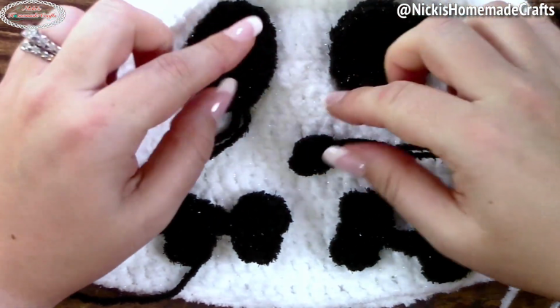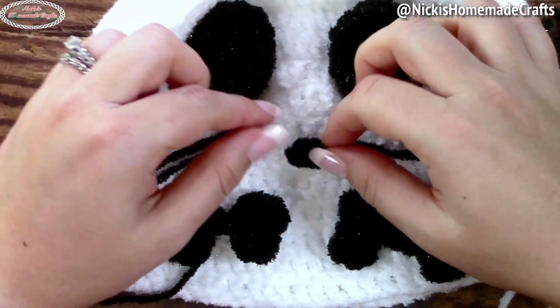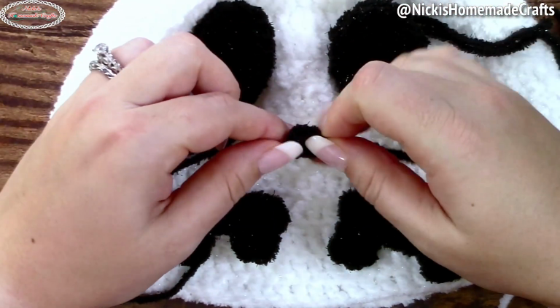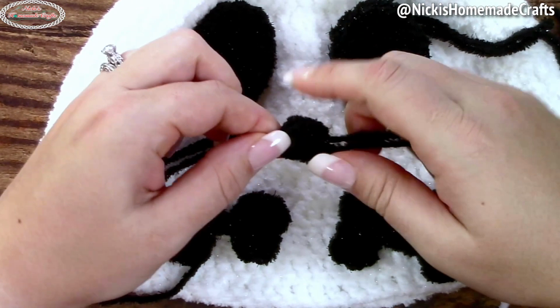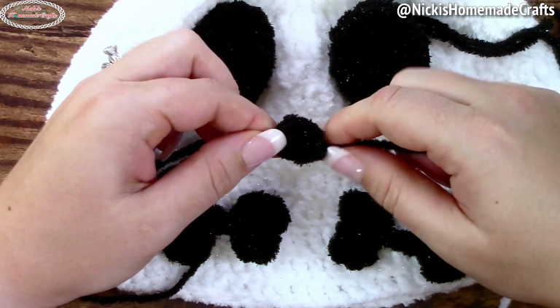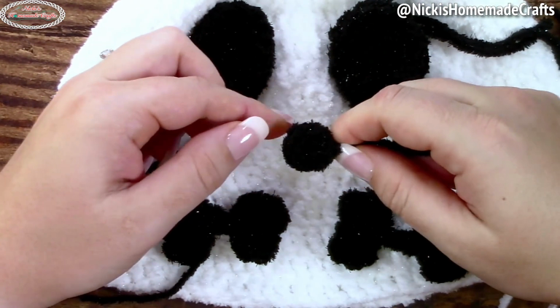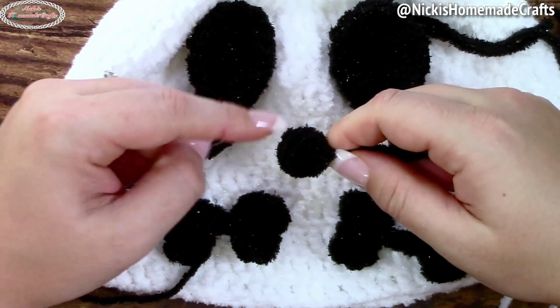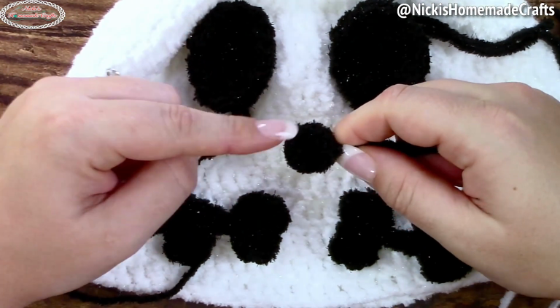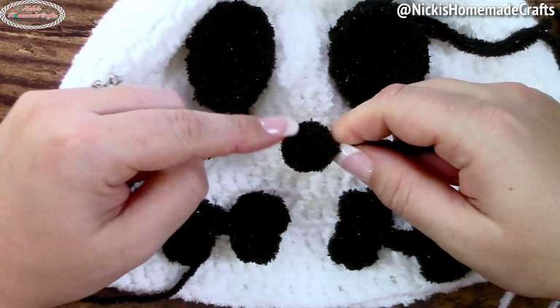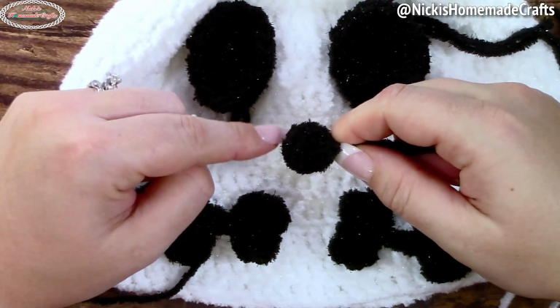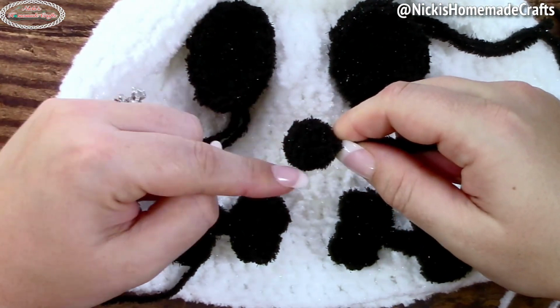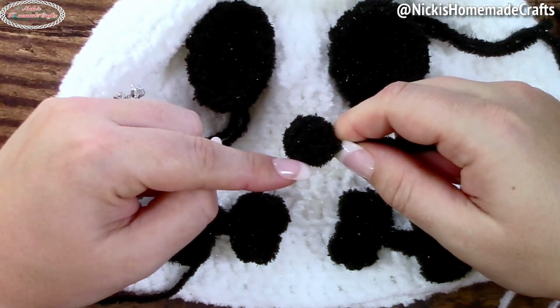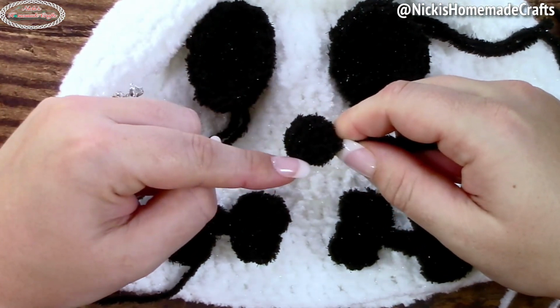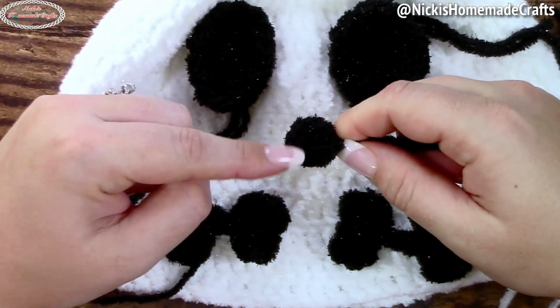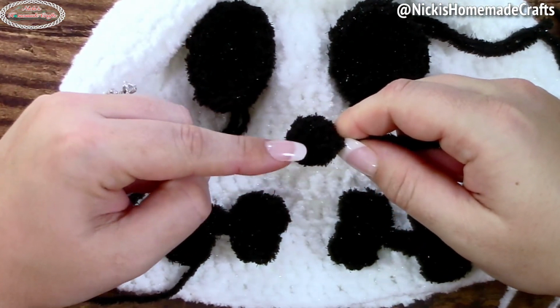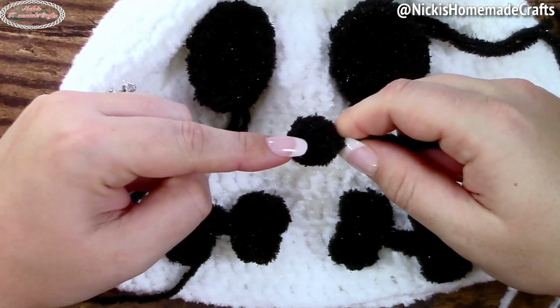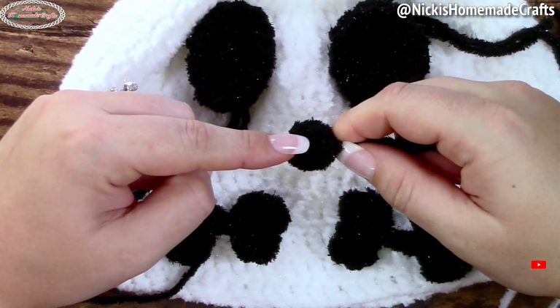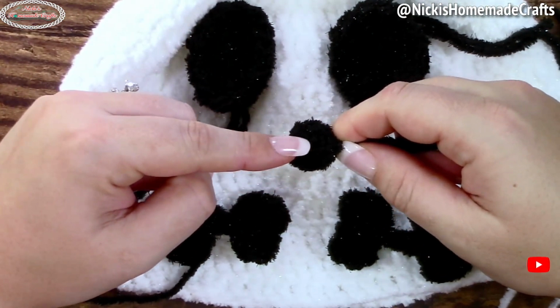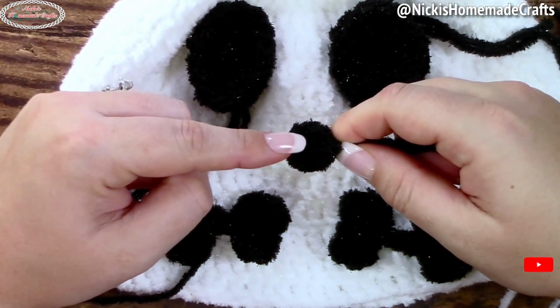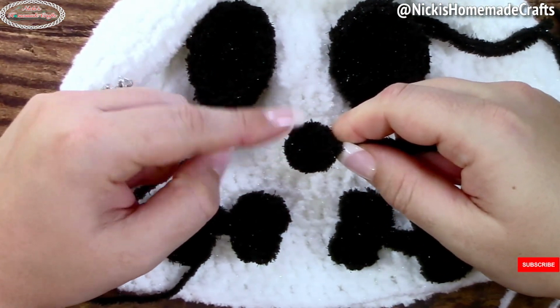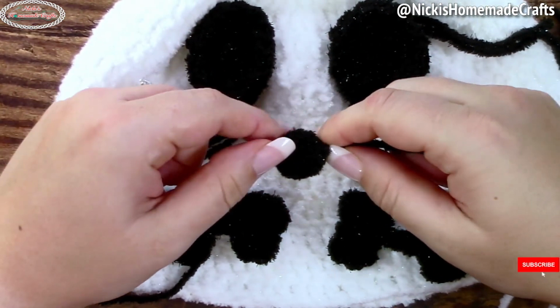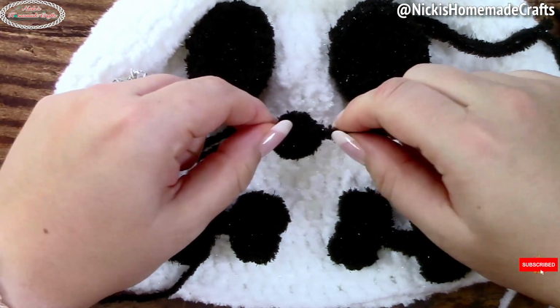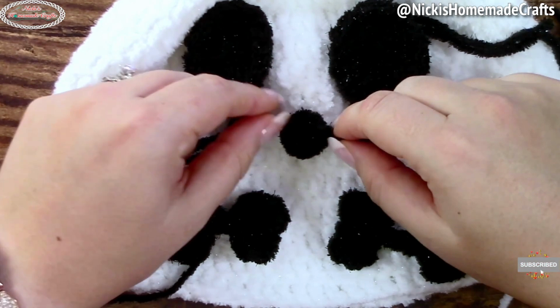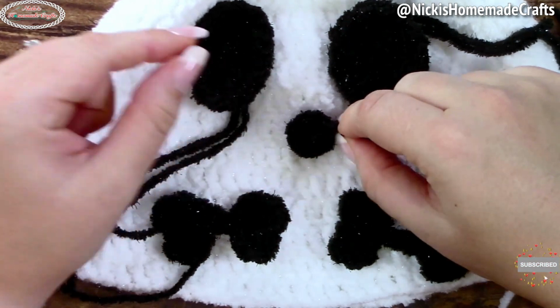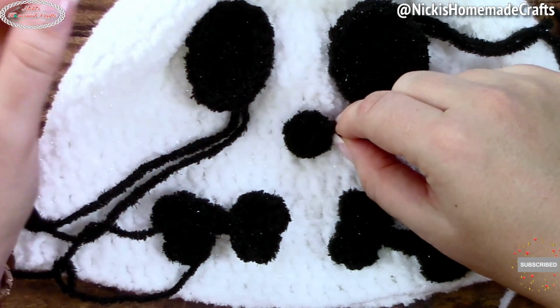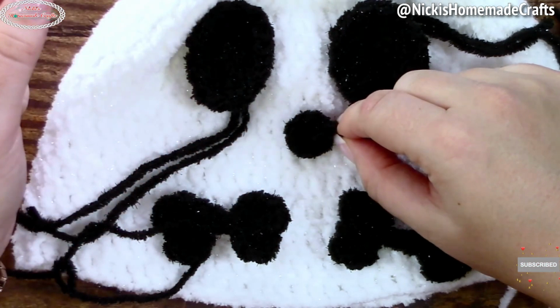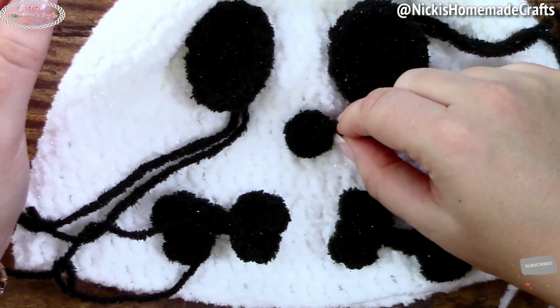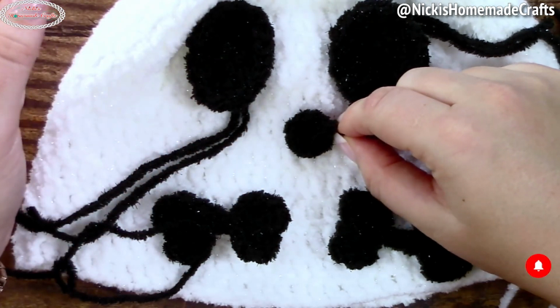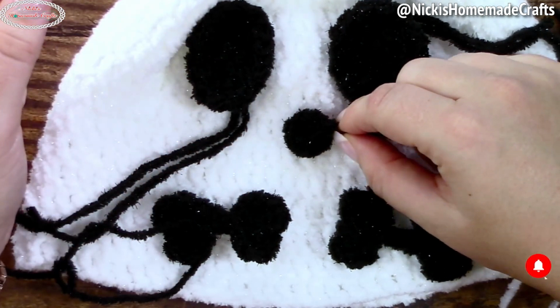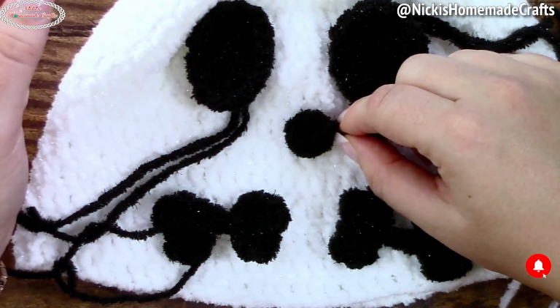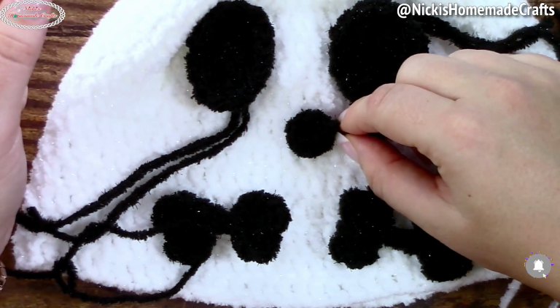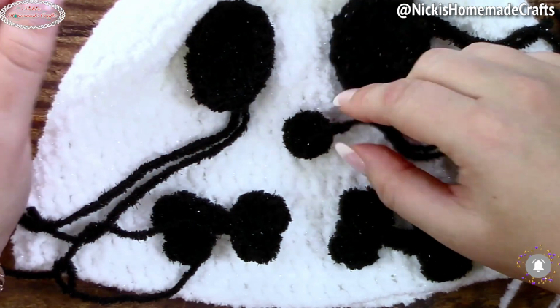For the nose, you're going to do a magic ring and add six single crochets to the ring. That's all for that piece.